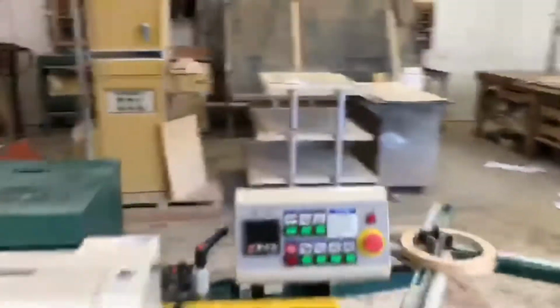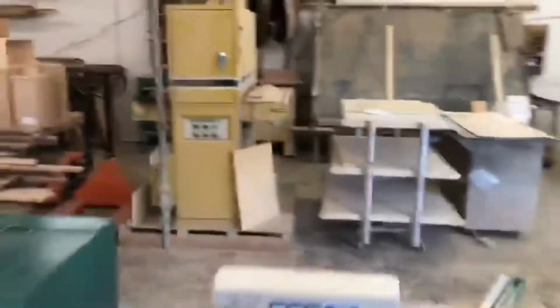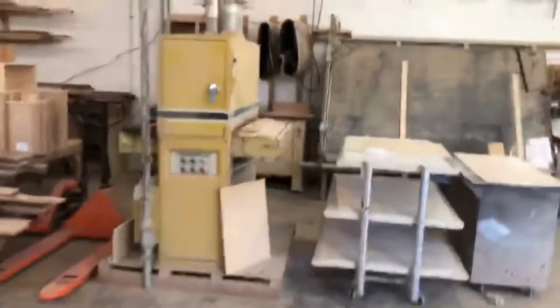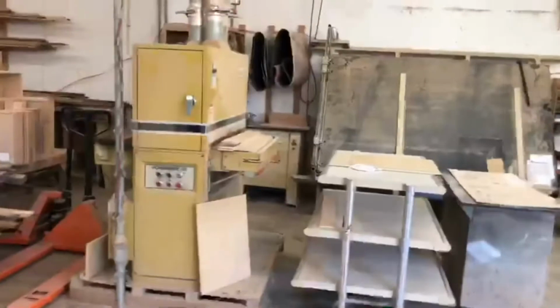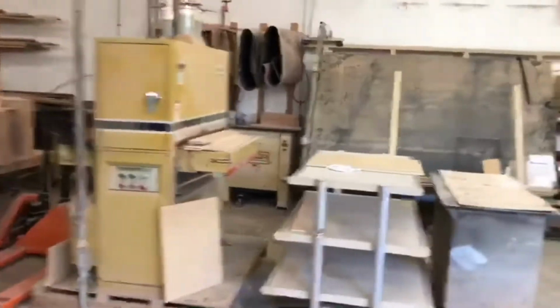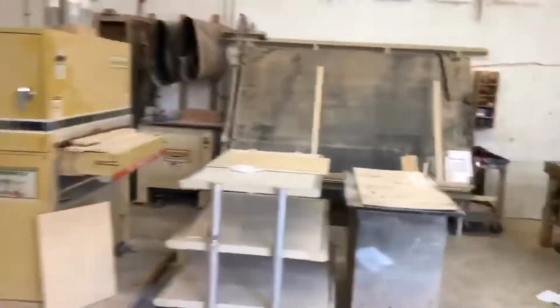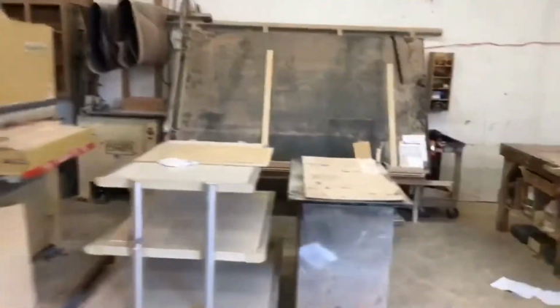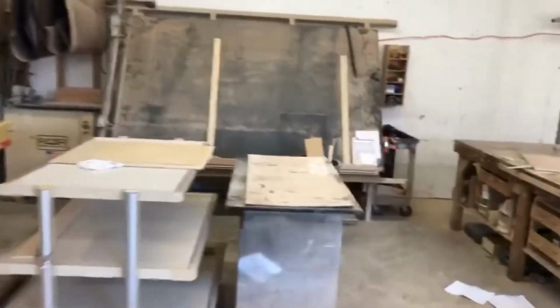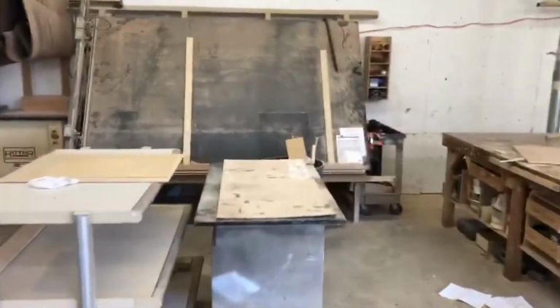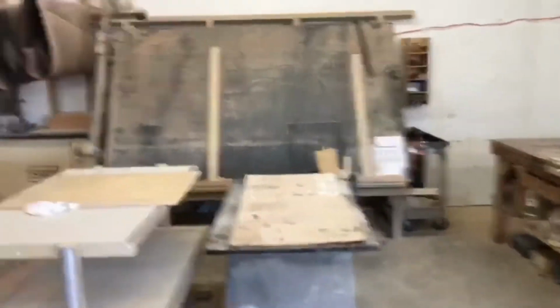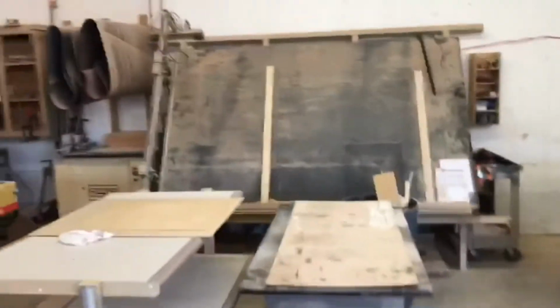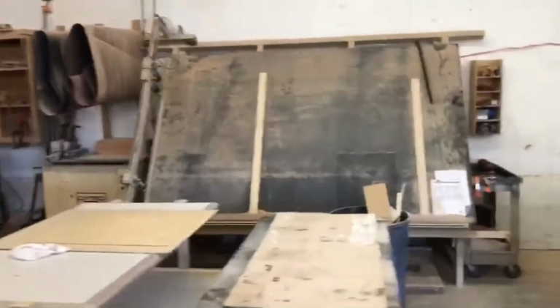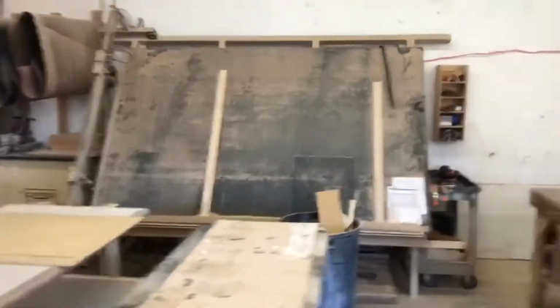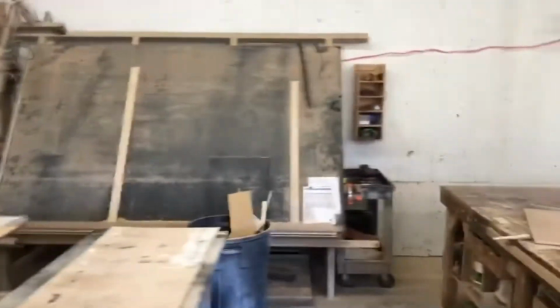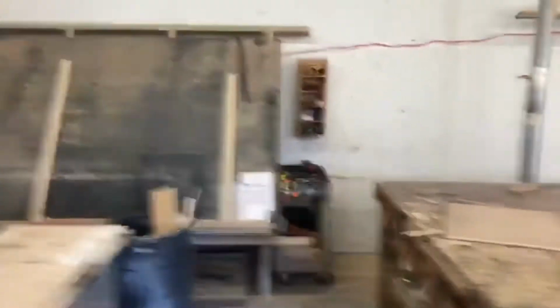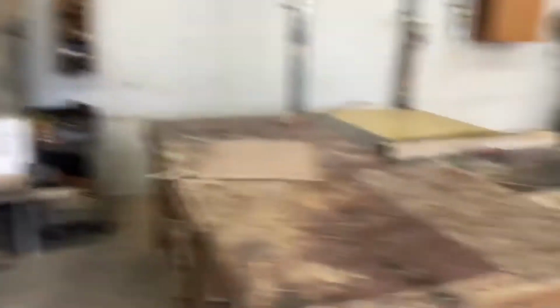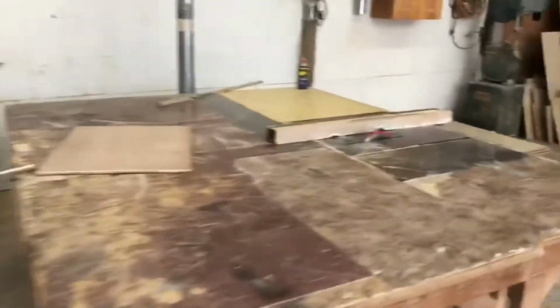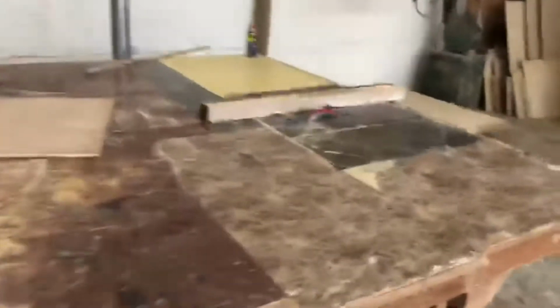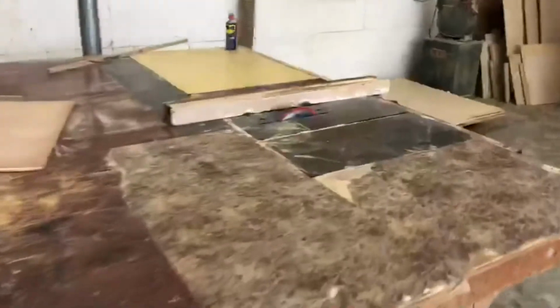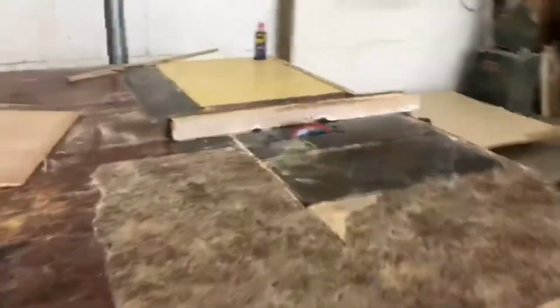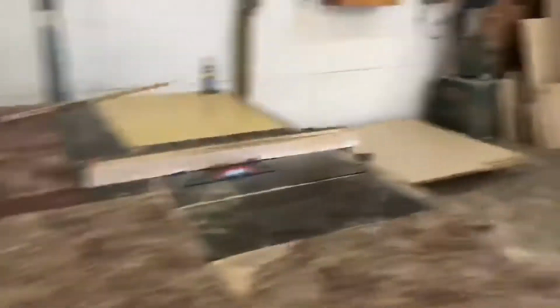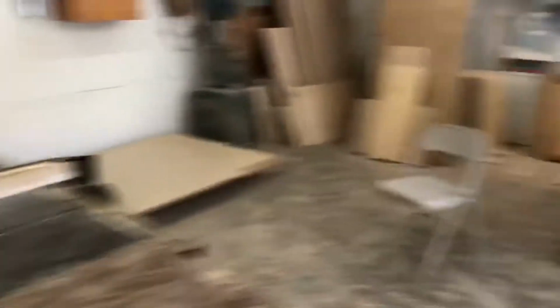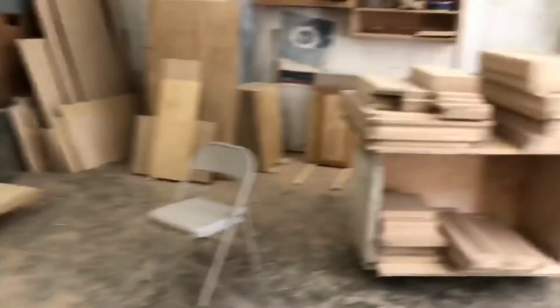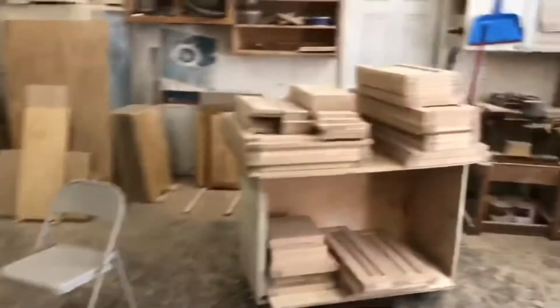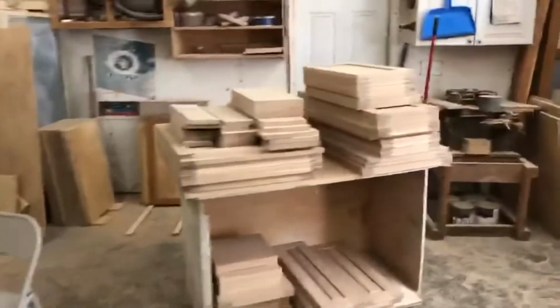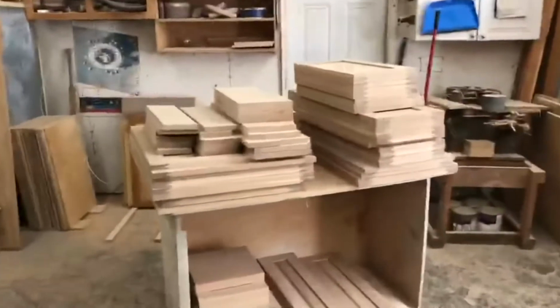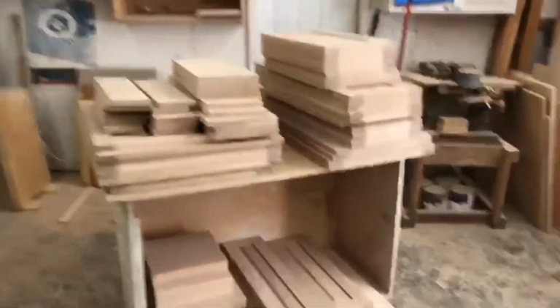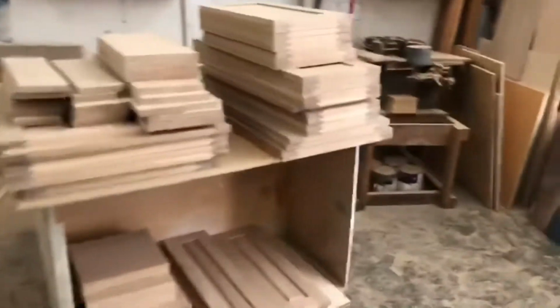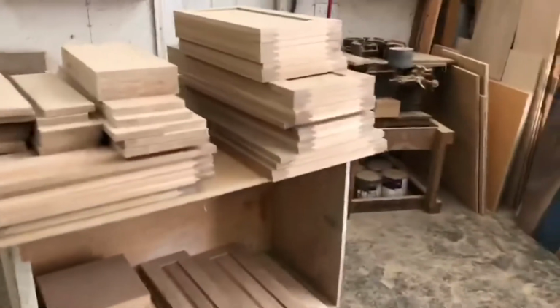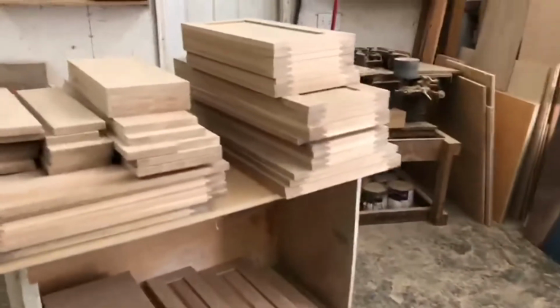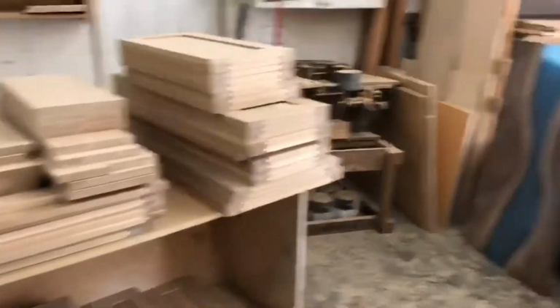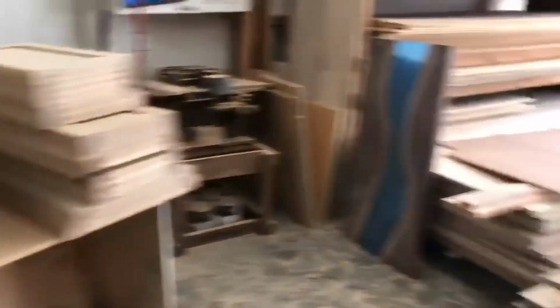Wide belt sander. We got our face frame board and then we'll assemble all of our face frames with a large table saw. Some doors and drawer fronts for some upcoming jobs.